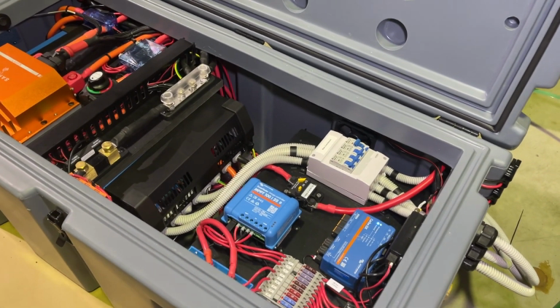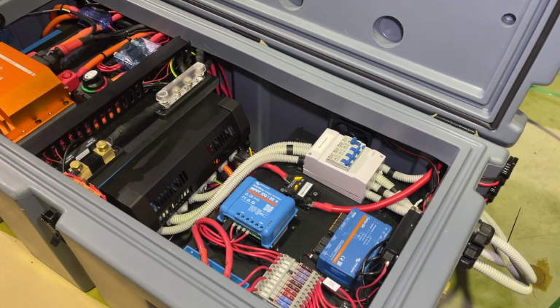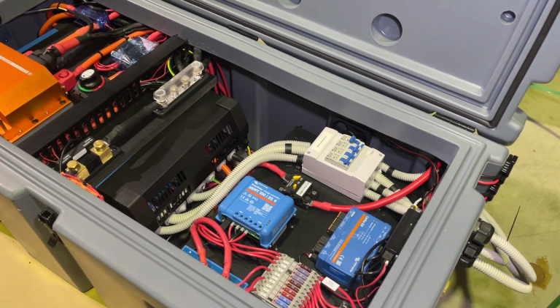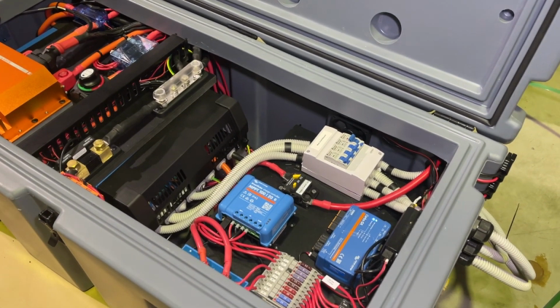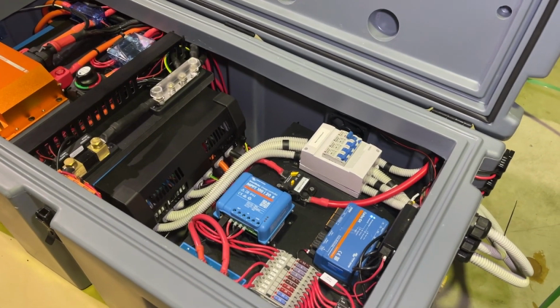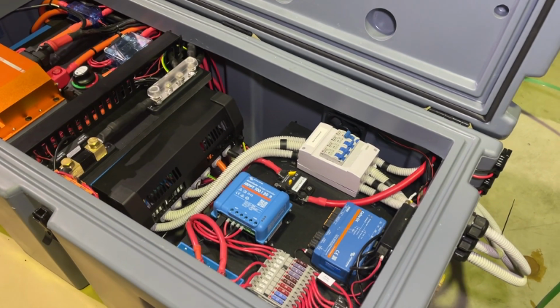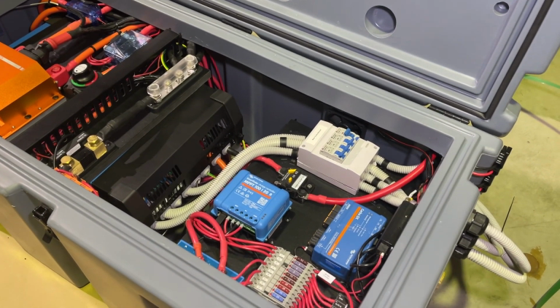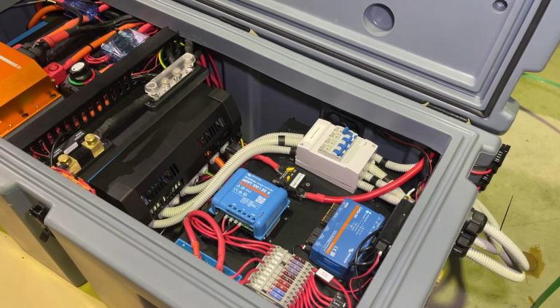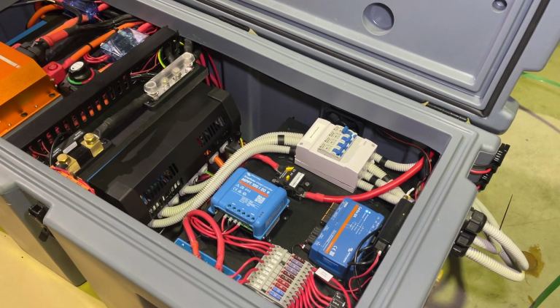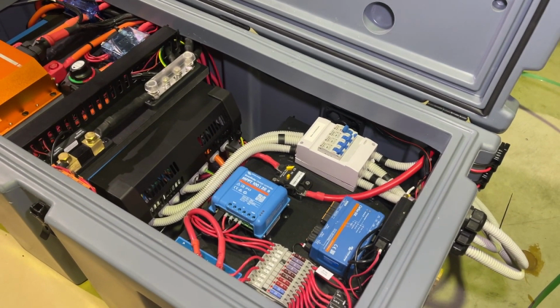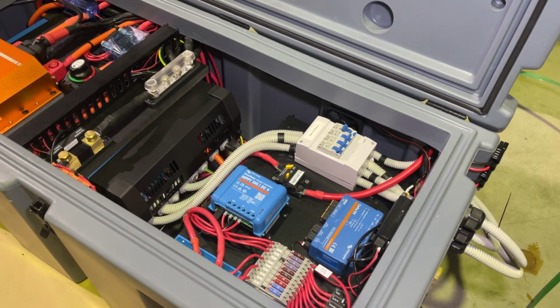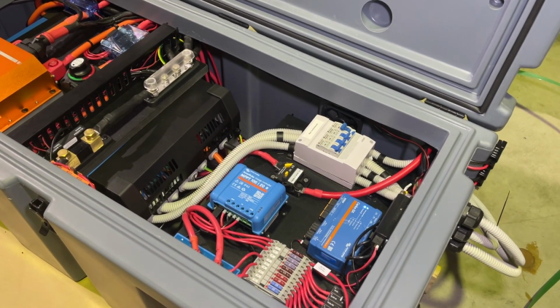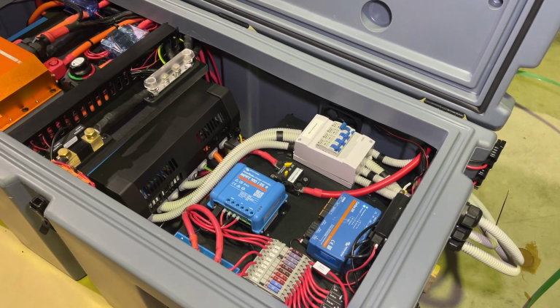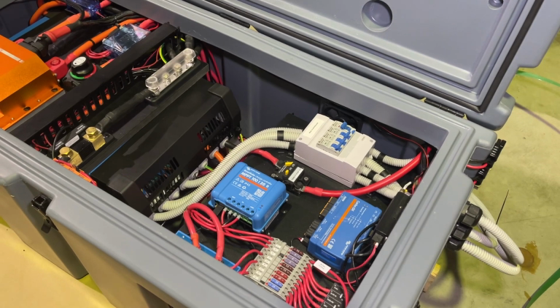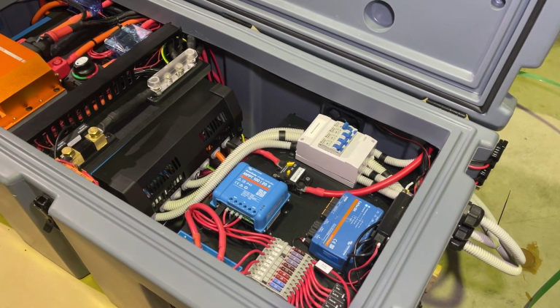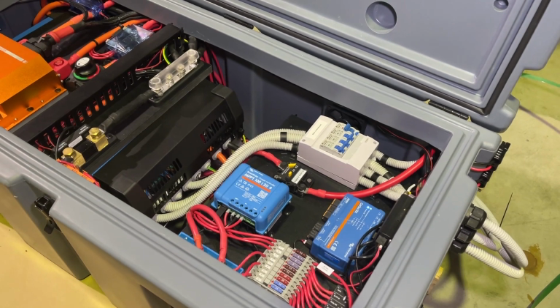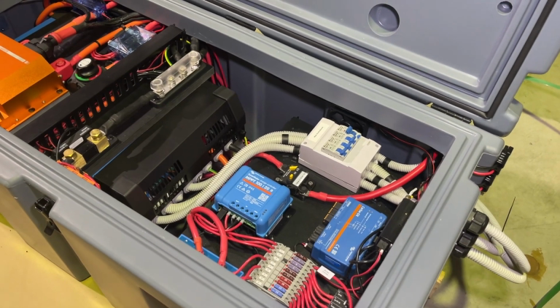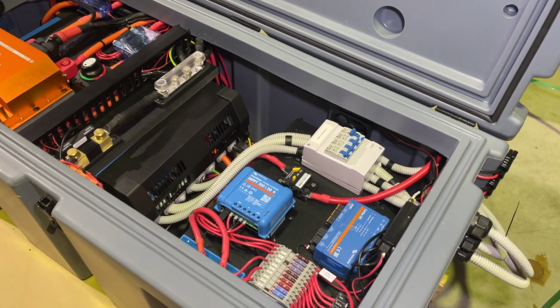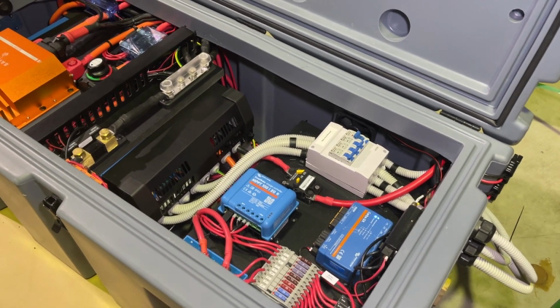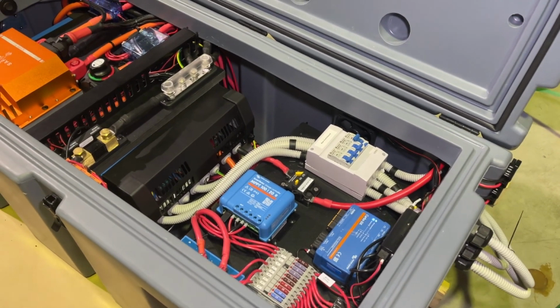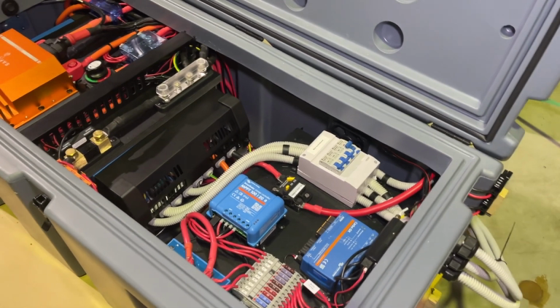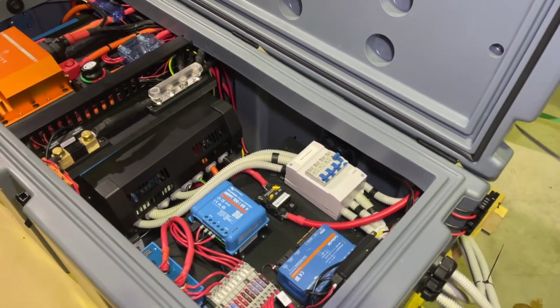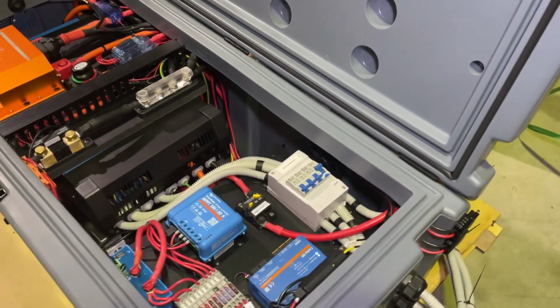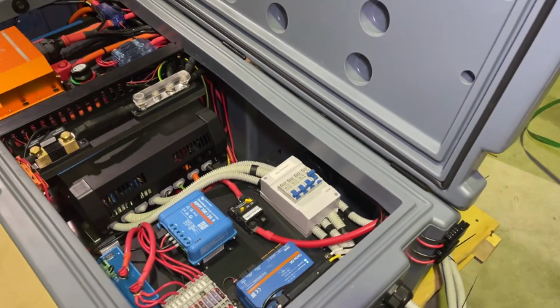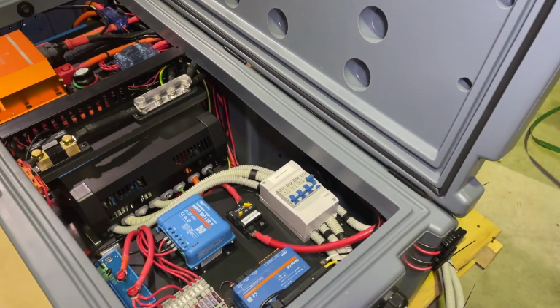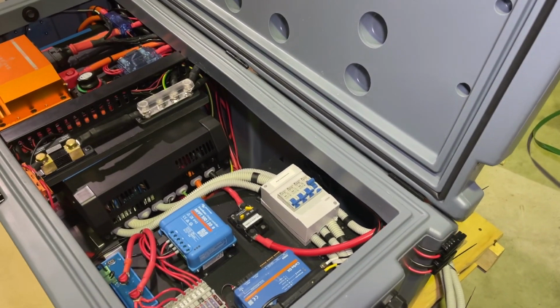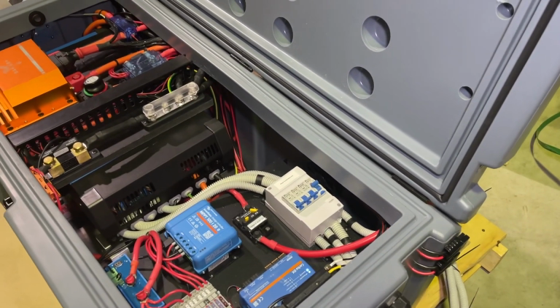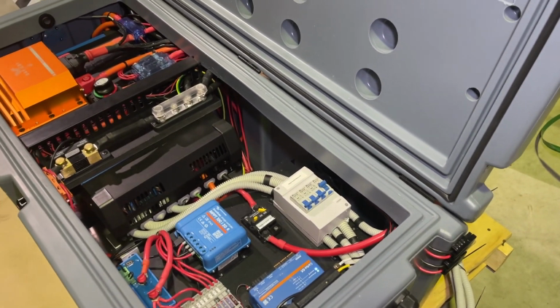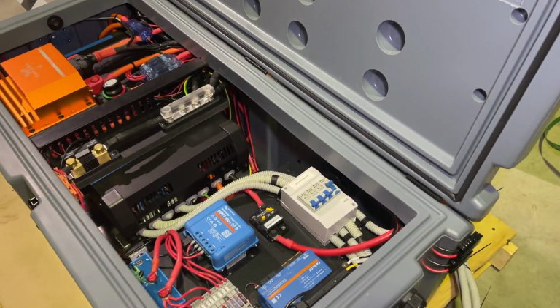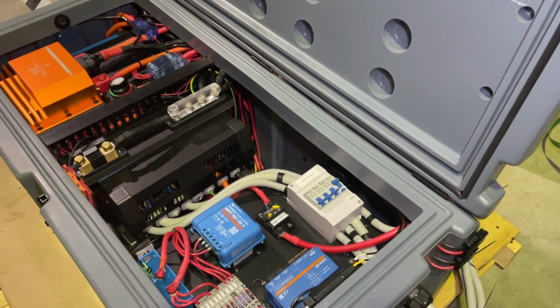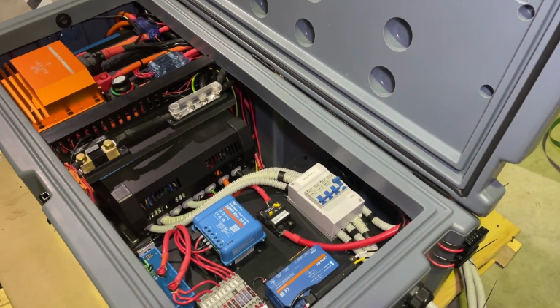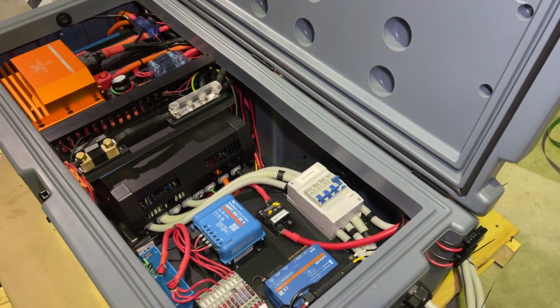This is pretty good for the size of the case and the power that we've got — I've got to say, how good's that.